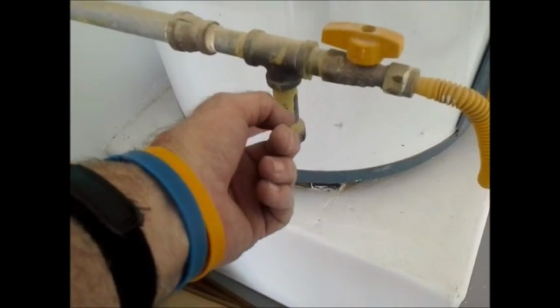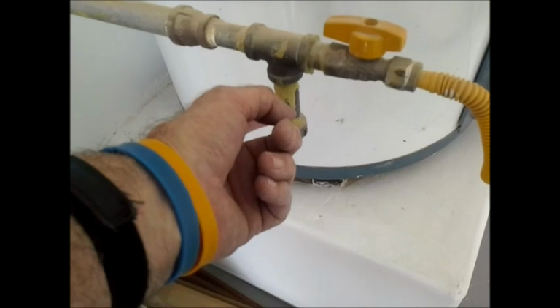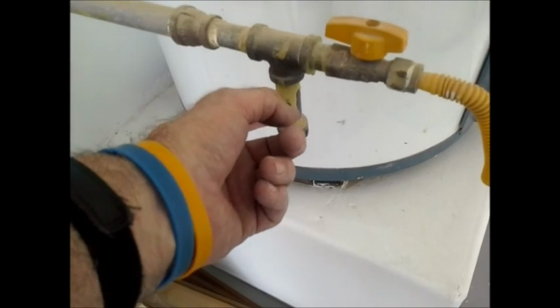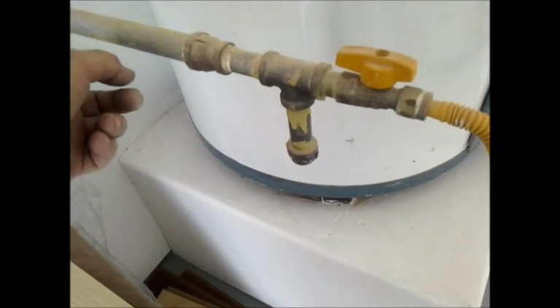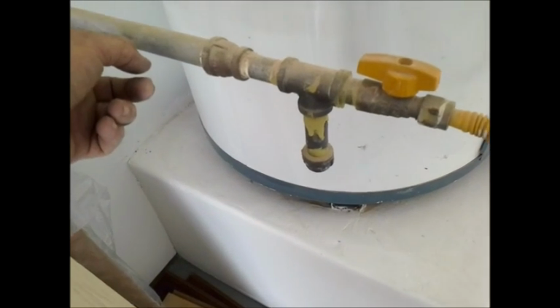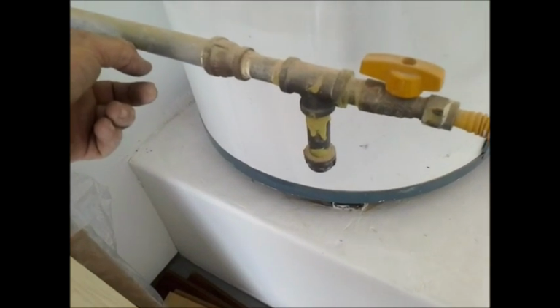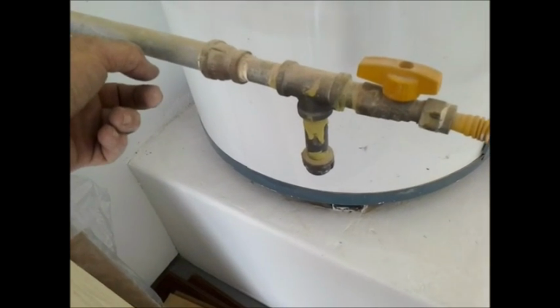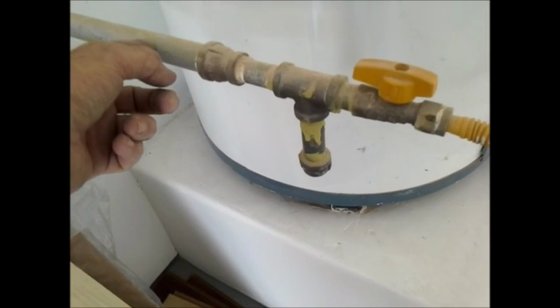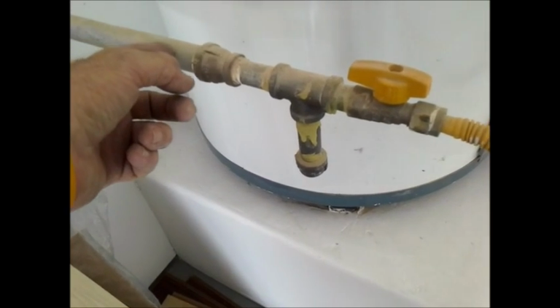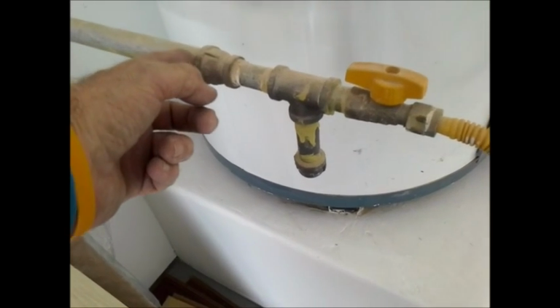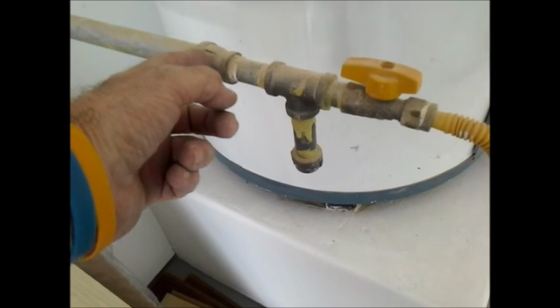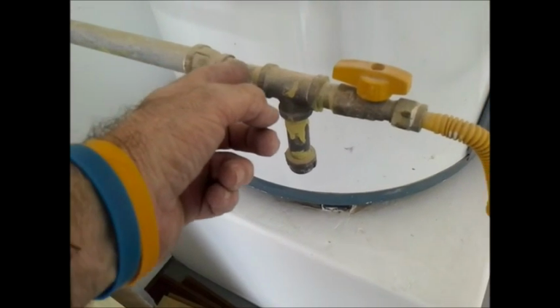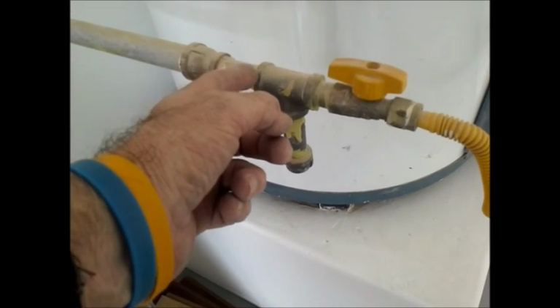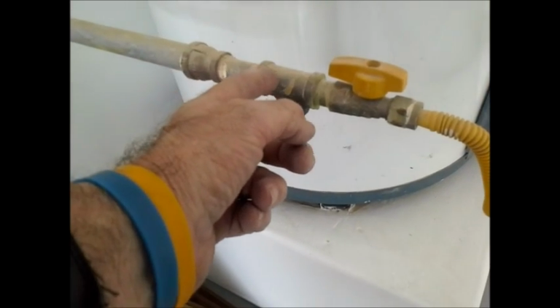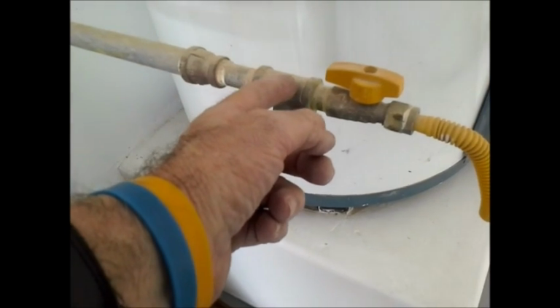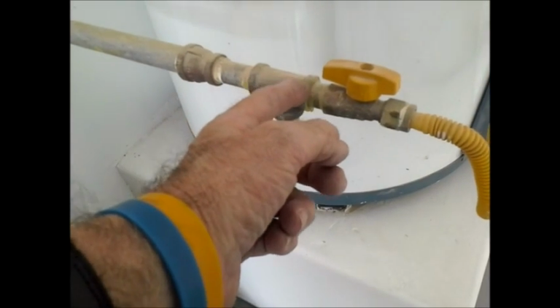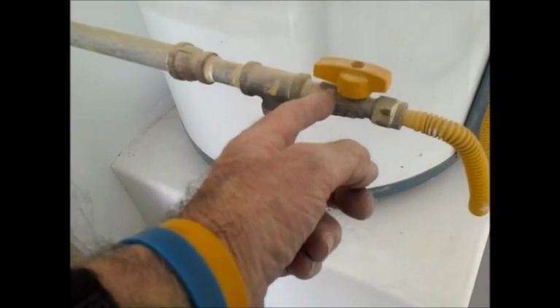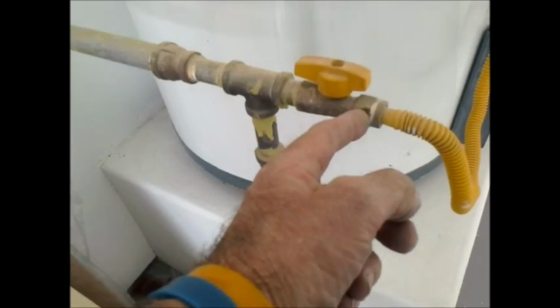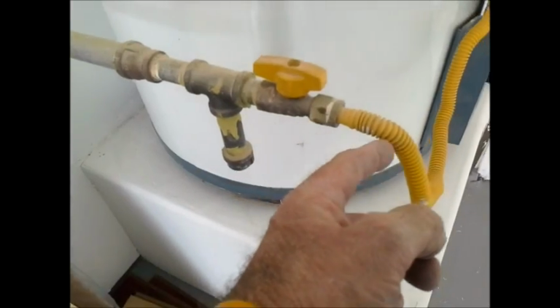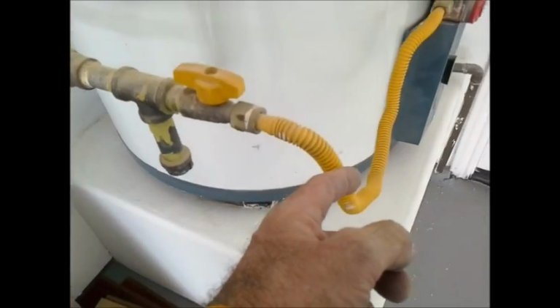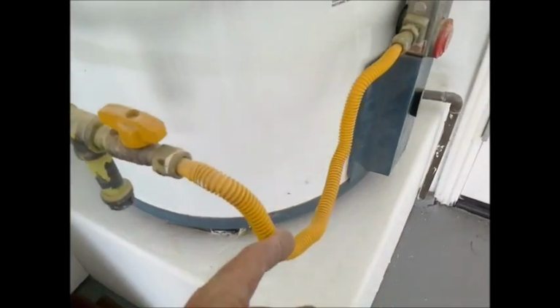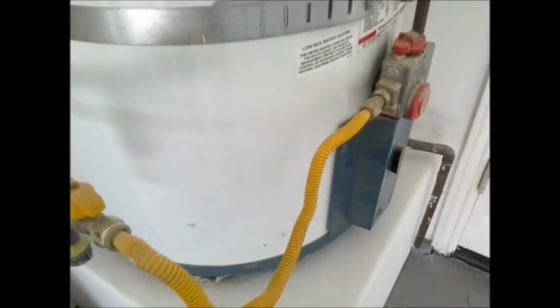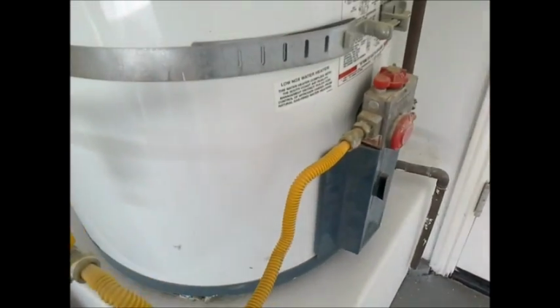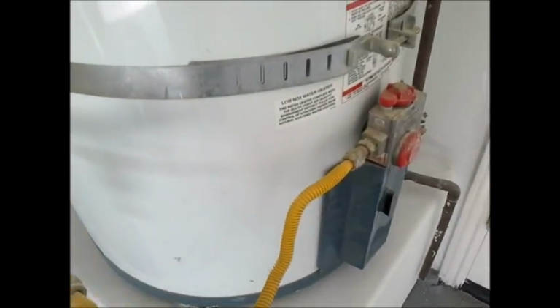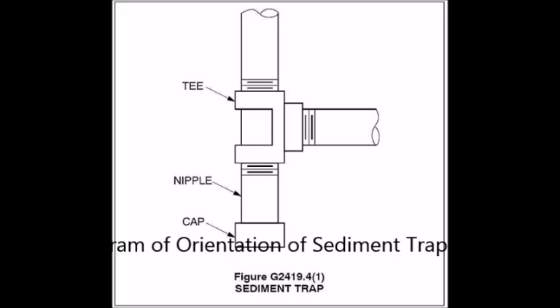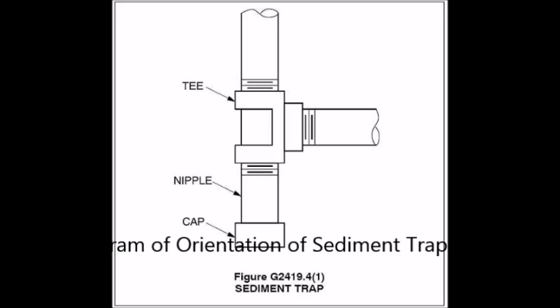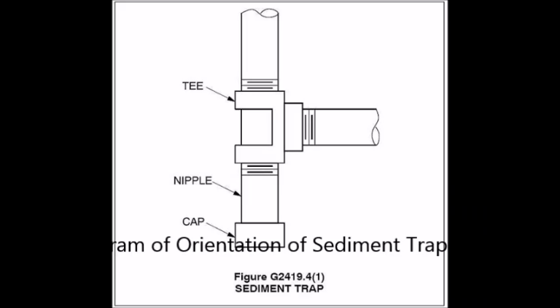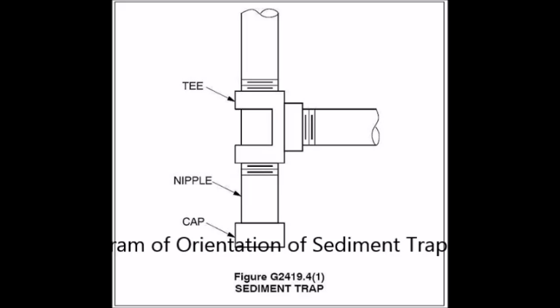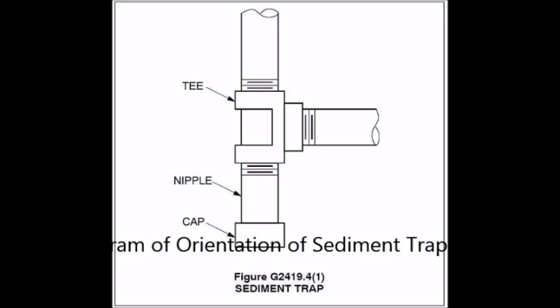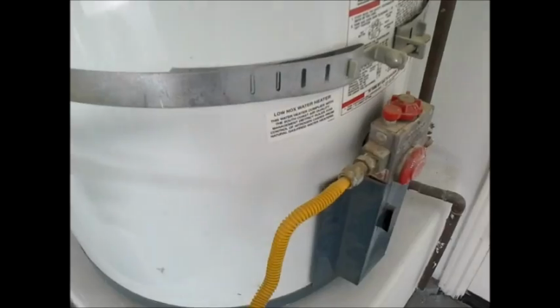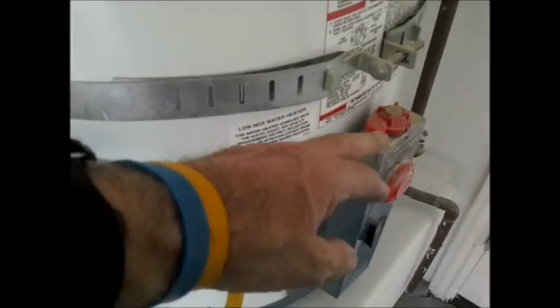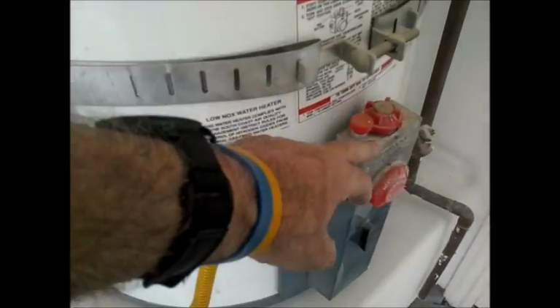The way this is set up now, any particles will fly over the hole and get into your gas control valve over here.